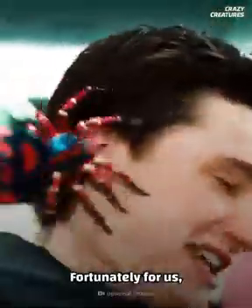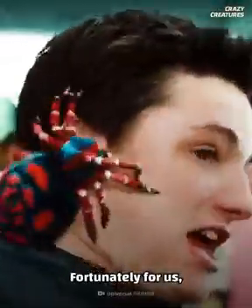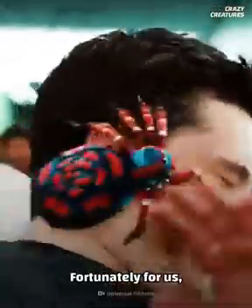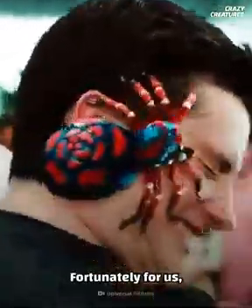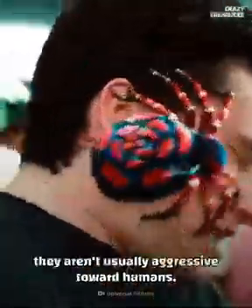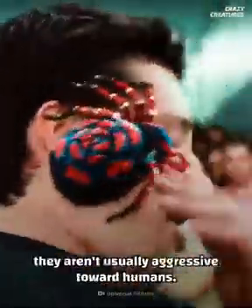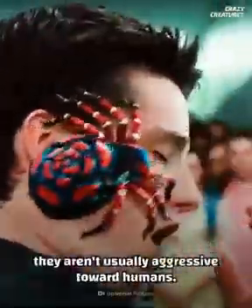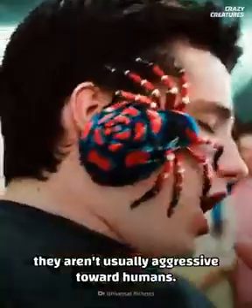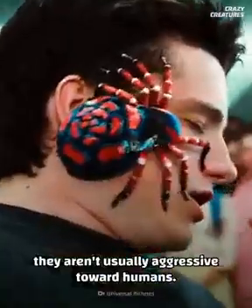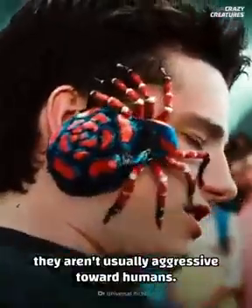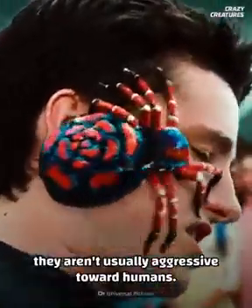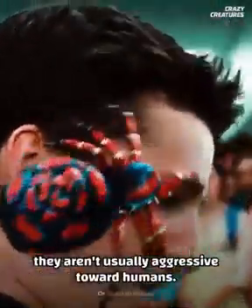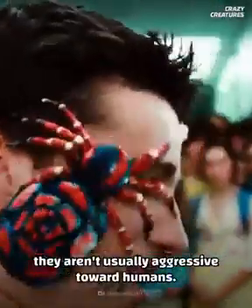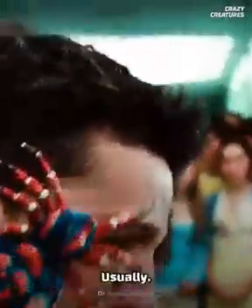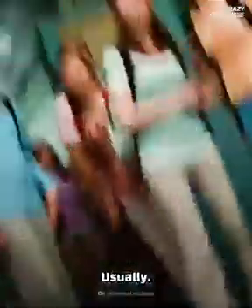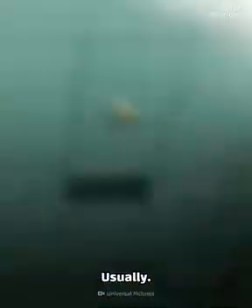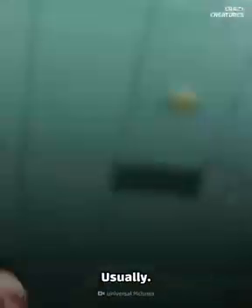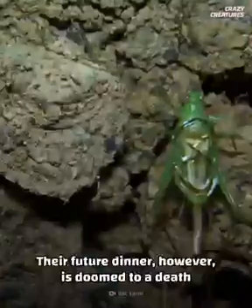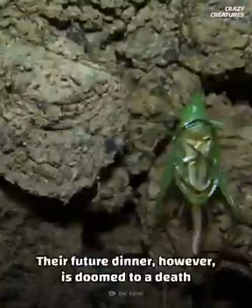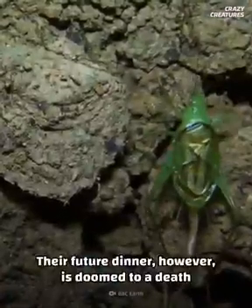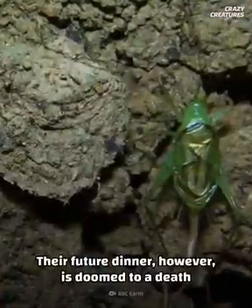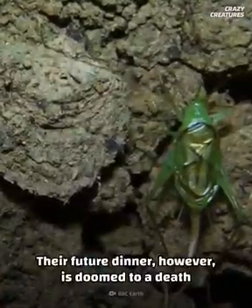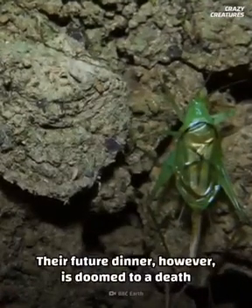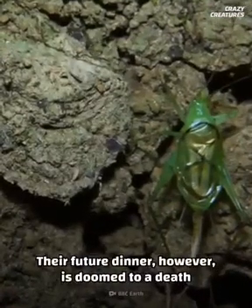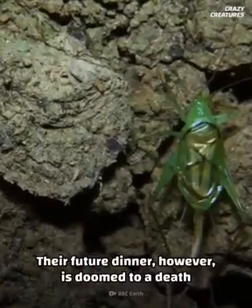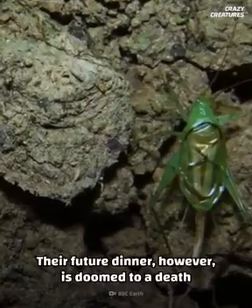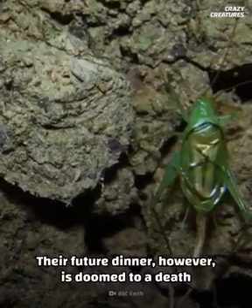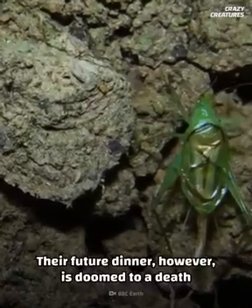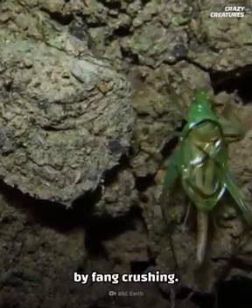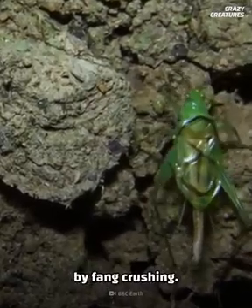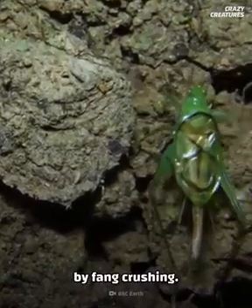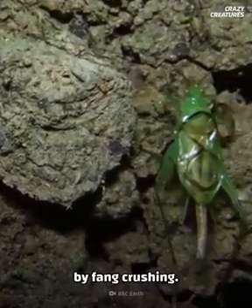Fortunately for us, they aren't usually aggressive toward humans. Usually. Their future dinner, however, is doomed to a death by fang crushing.